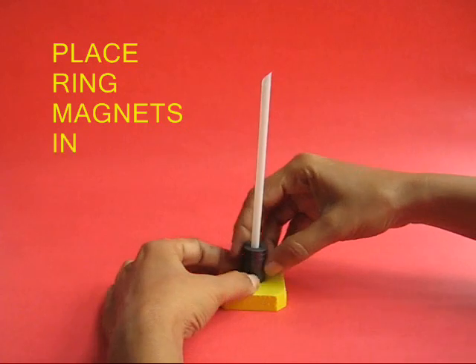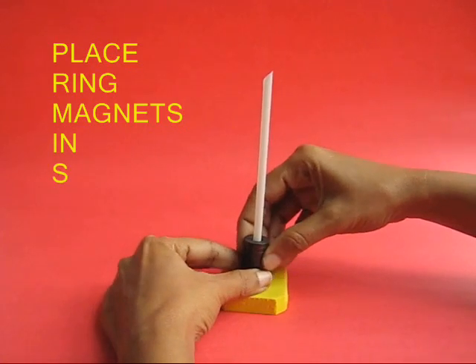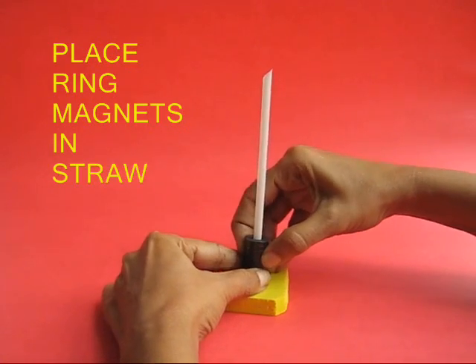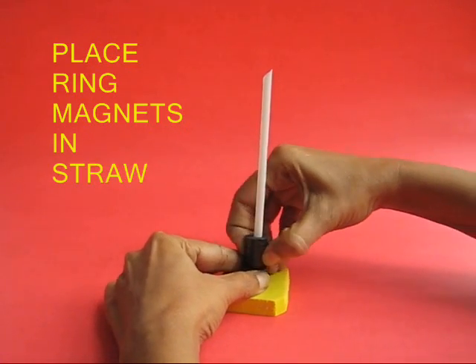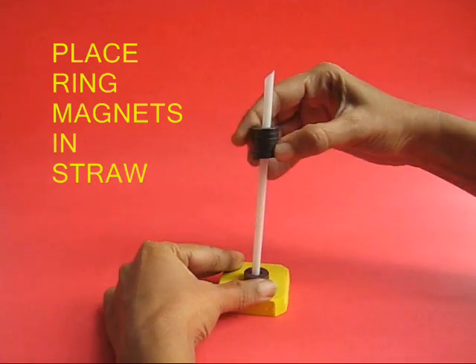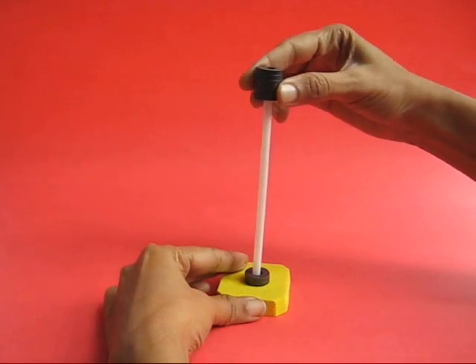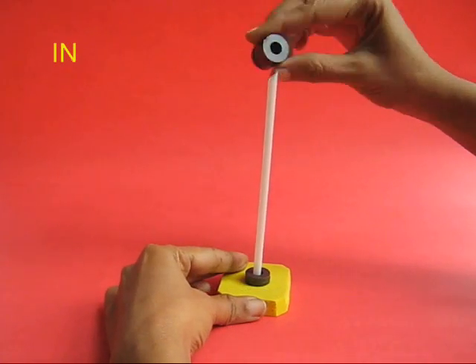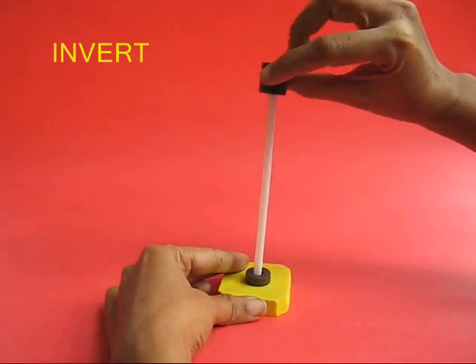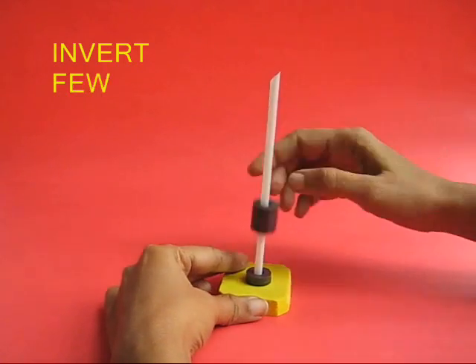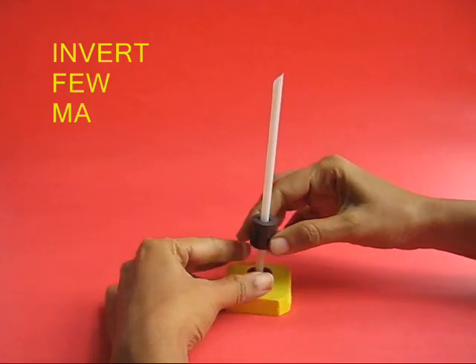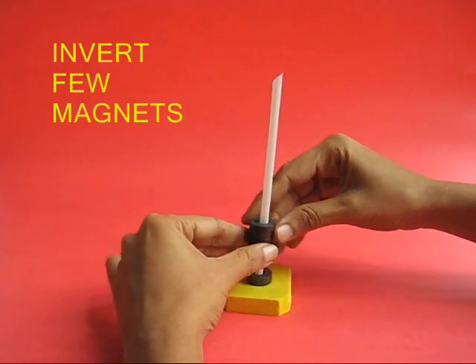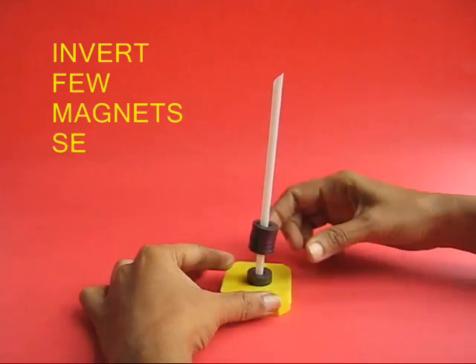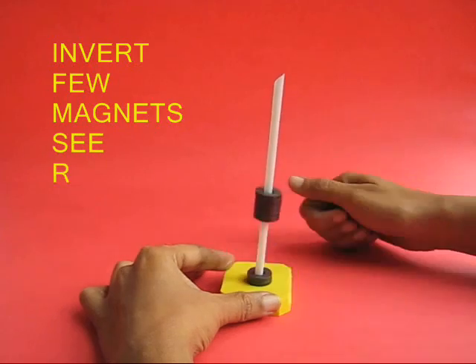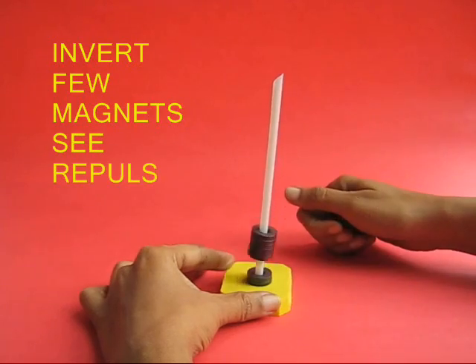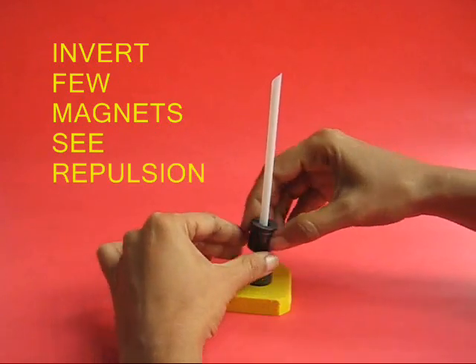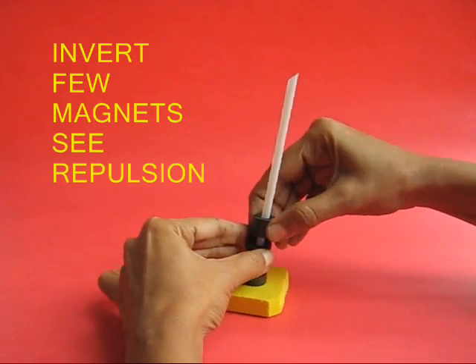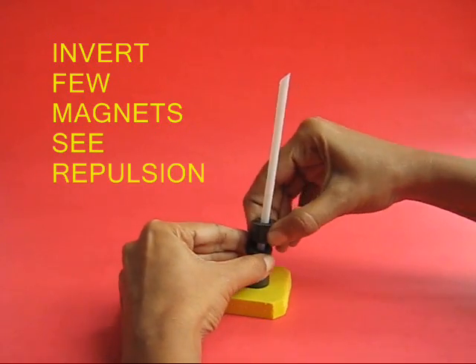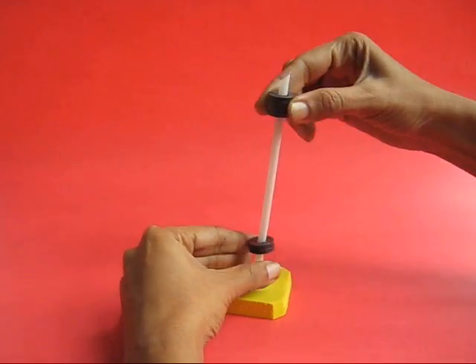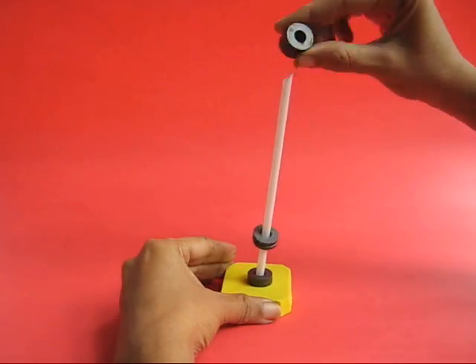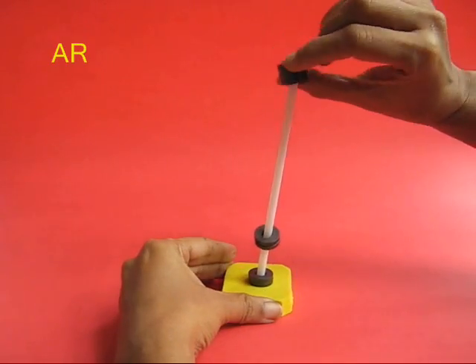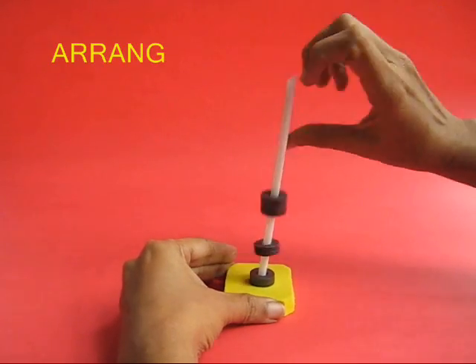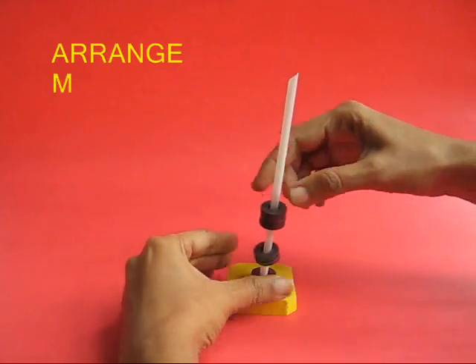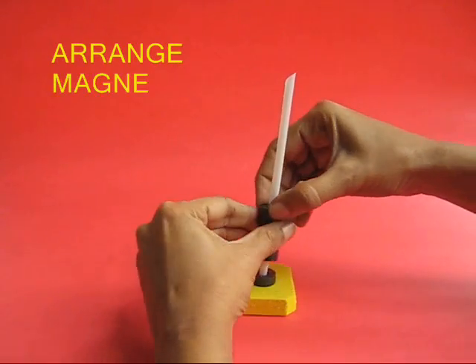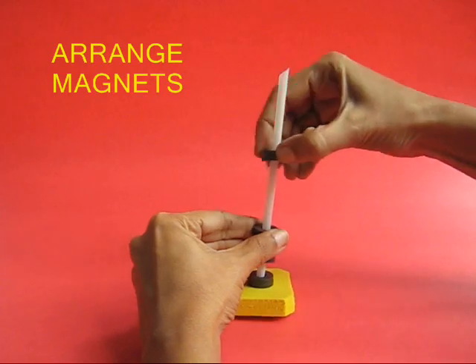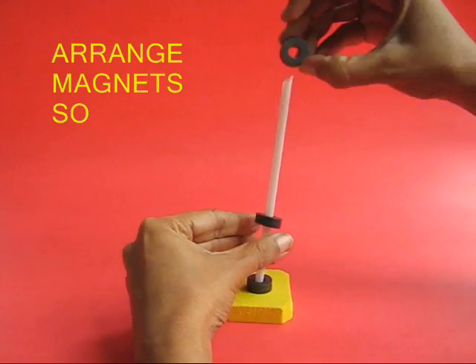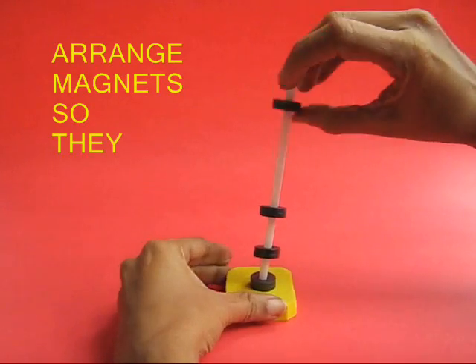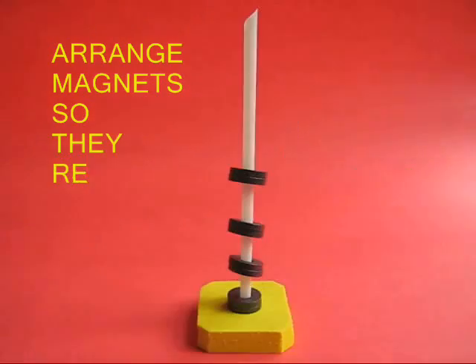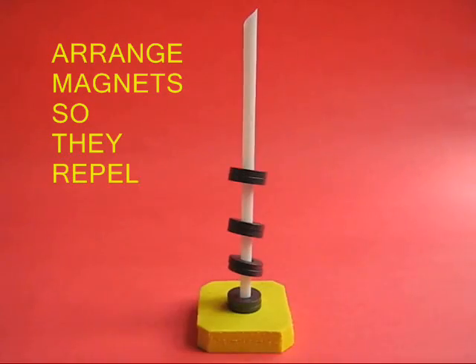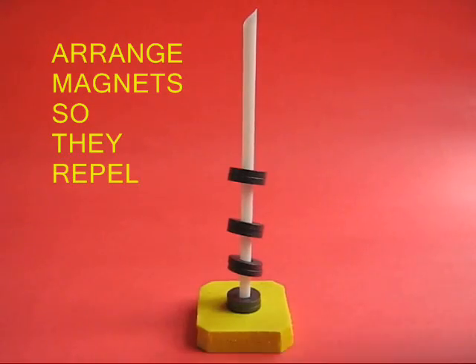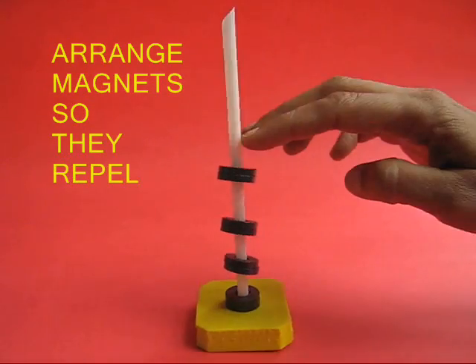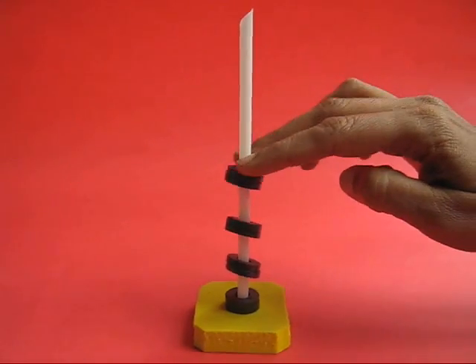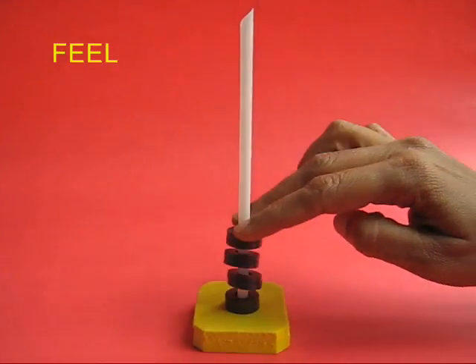Now take the top magnets, reverse them and put them back in the straw and they will be repelling. Take a few more magnets, pull them out, reverse them and put them back again. If you keep doing like this, what you would make would be a kind of a magnetic spring.